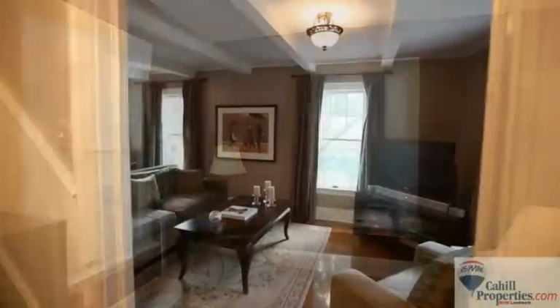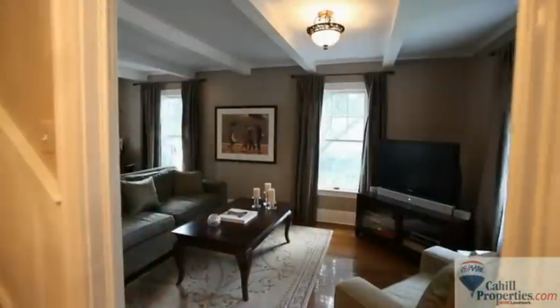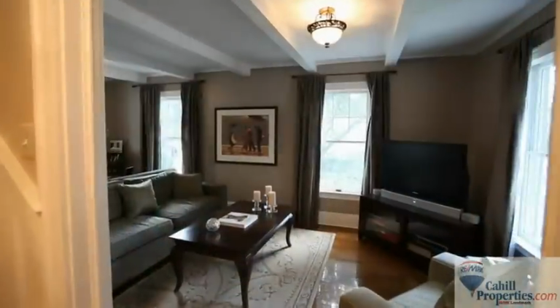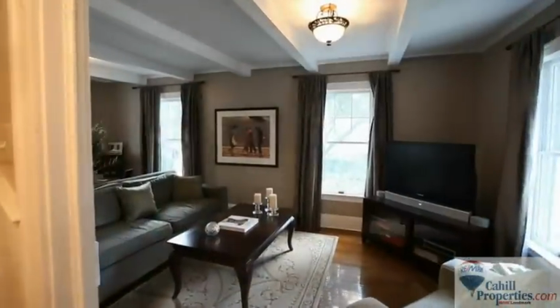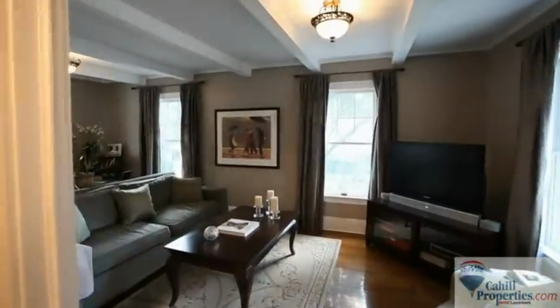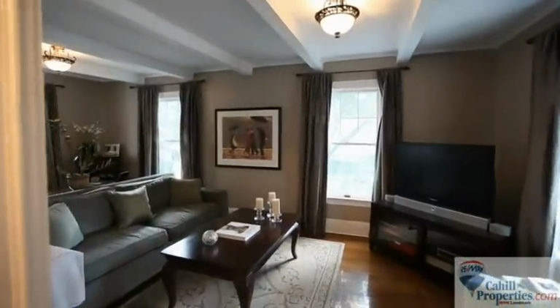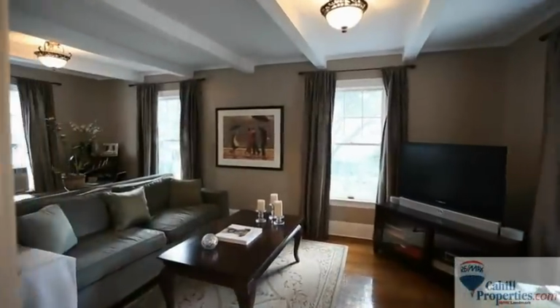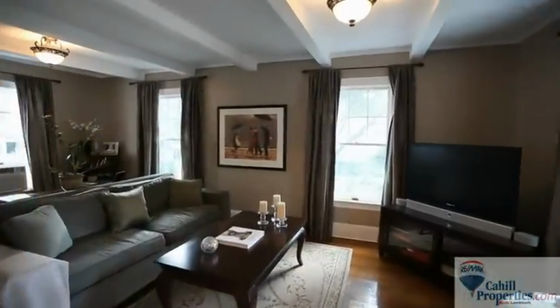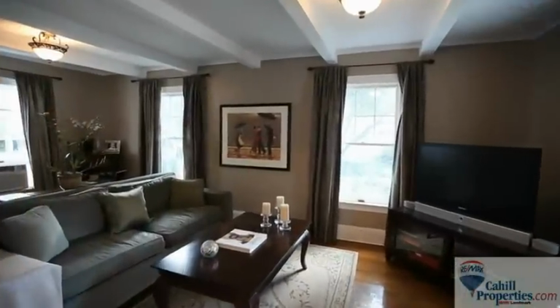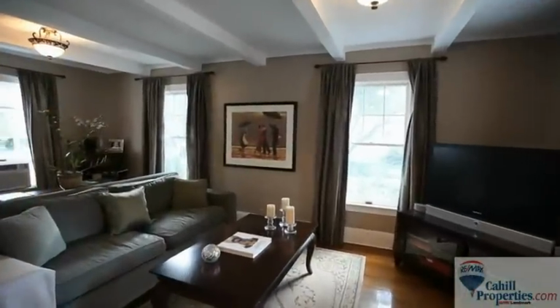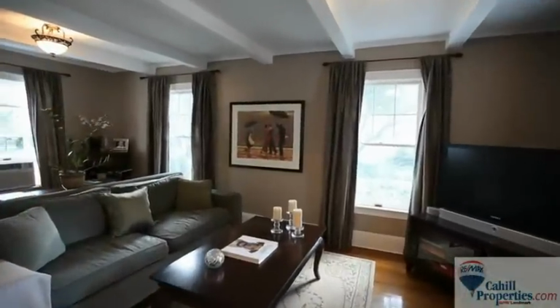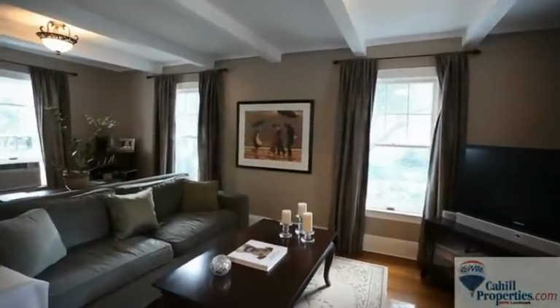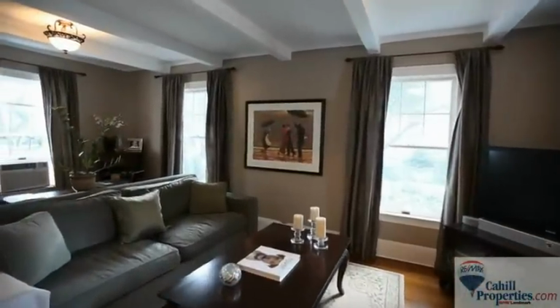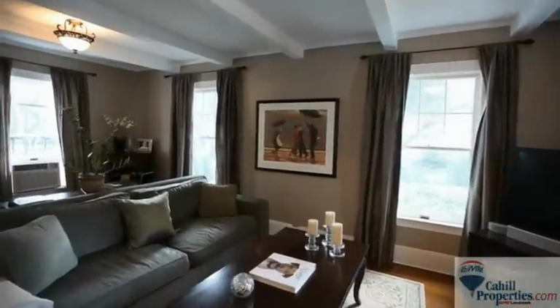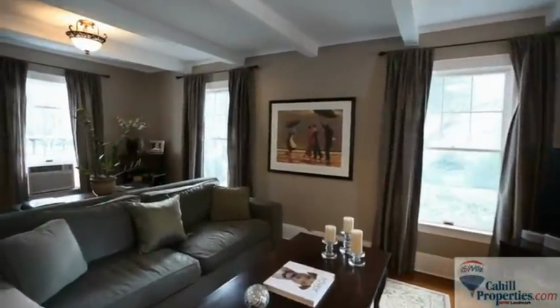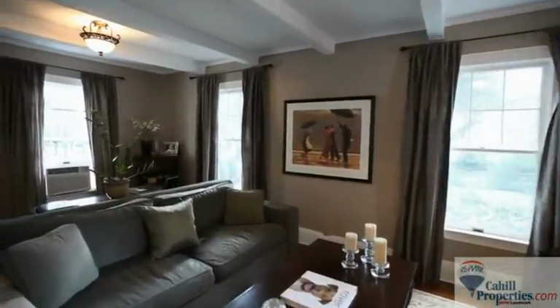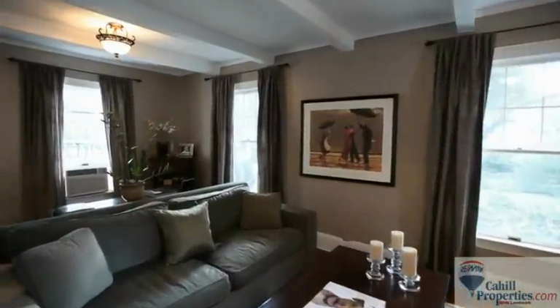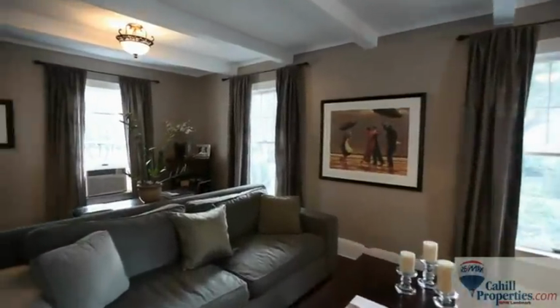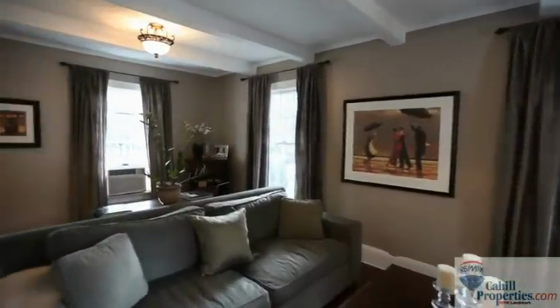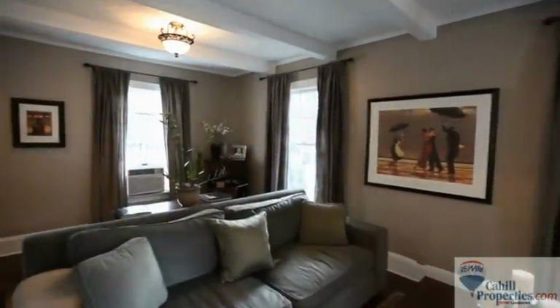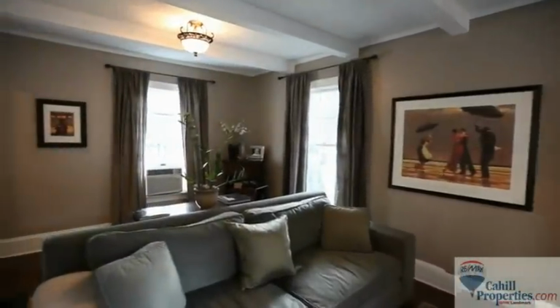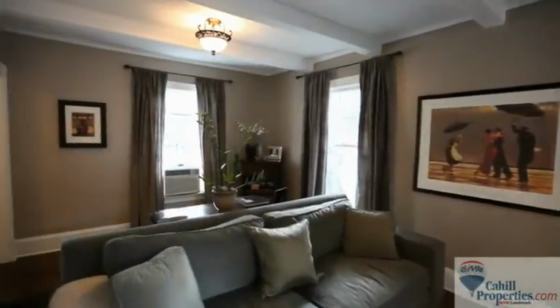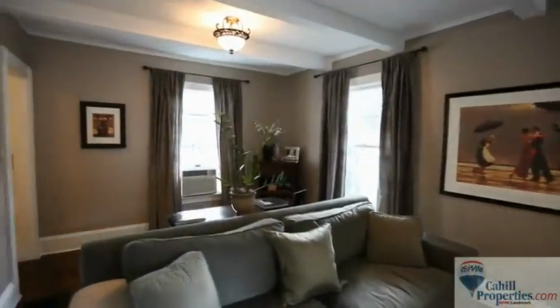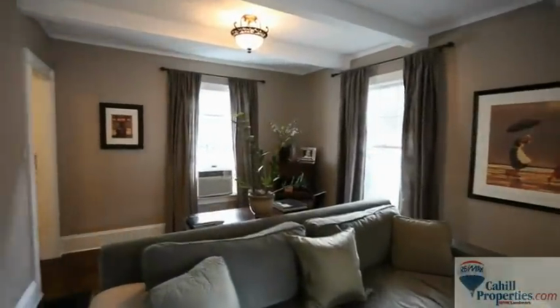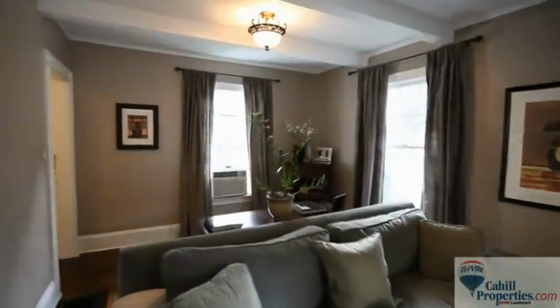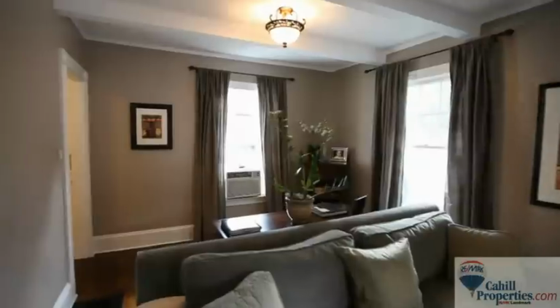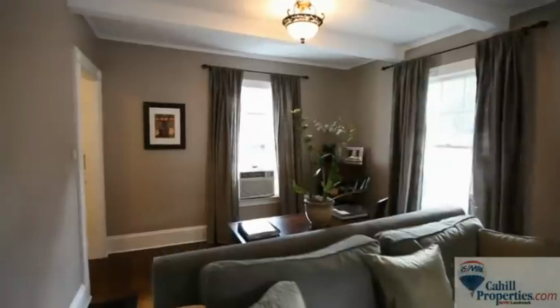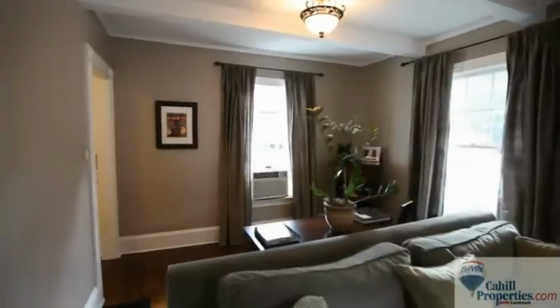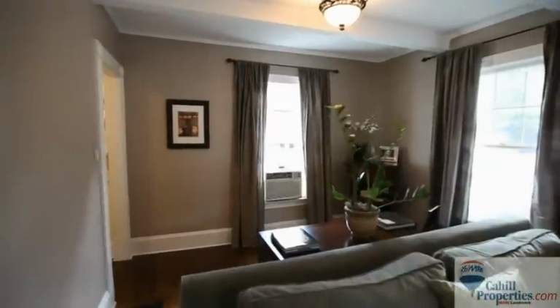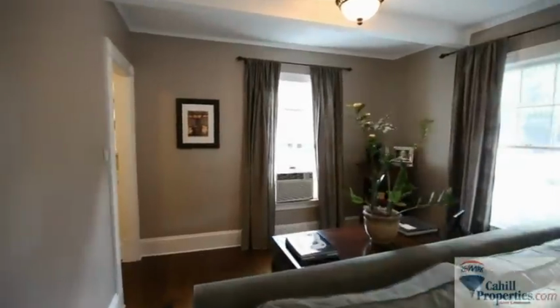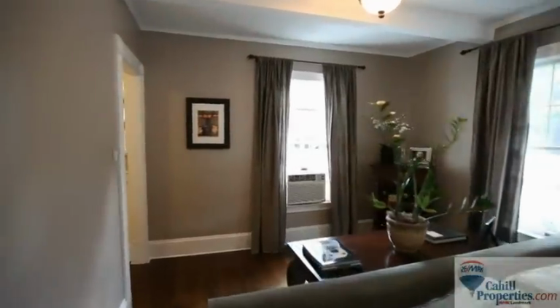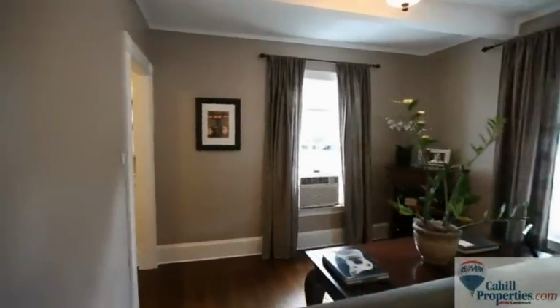This spacious front-to-back living room has four windows, high-beamed ceilings, and rich dark hardwood floors.